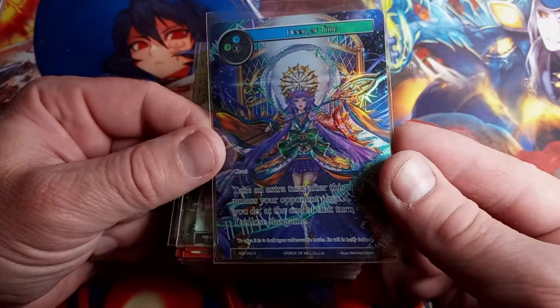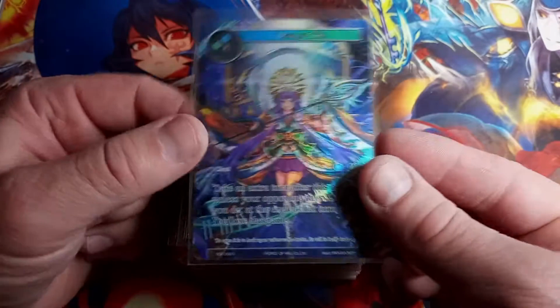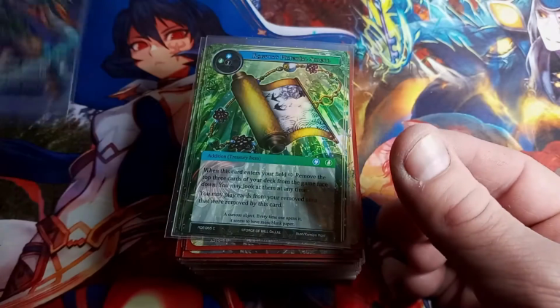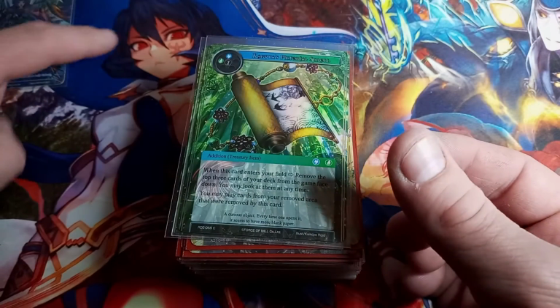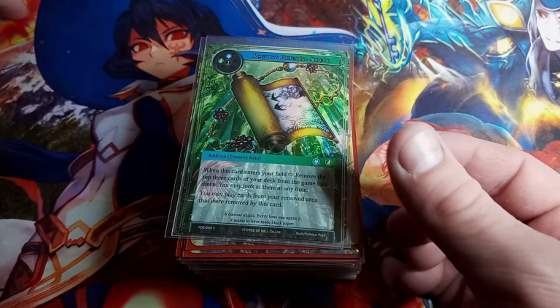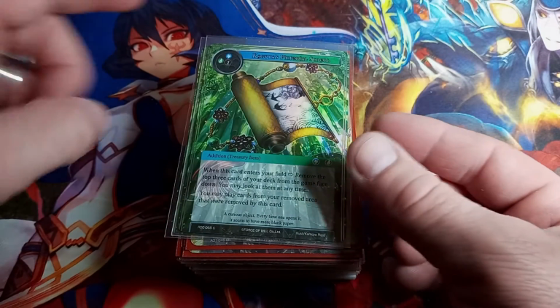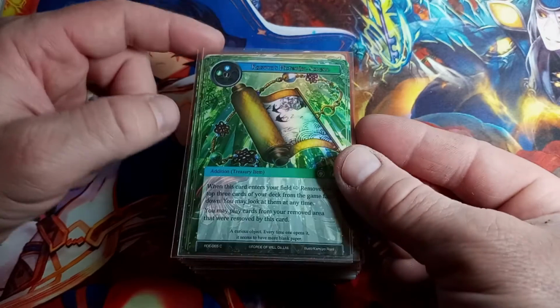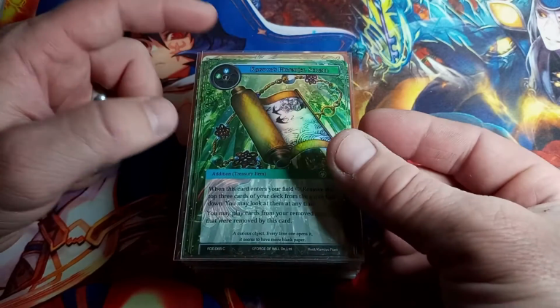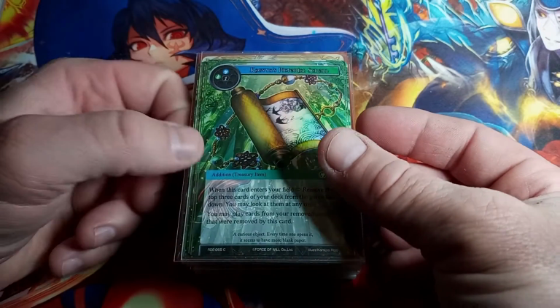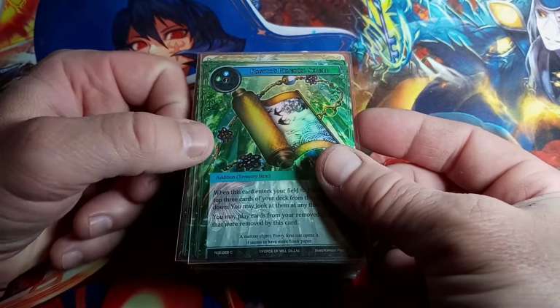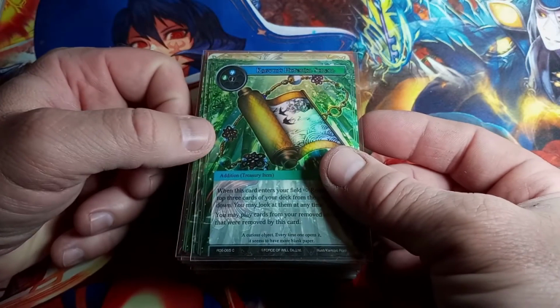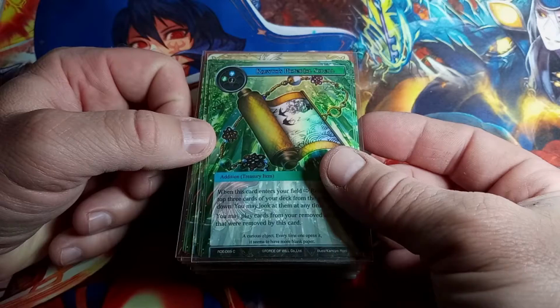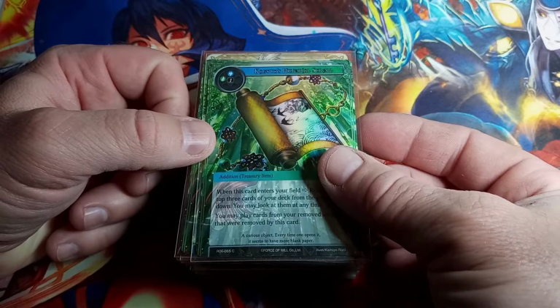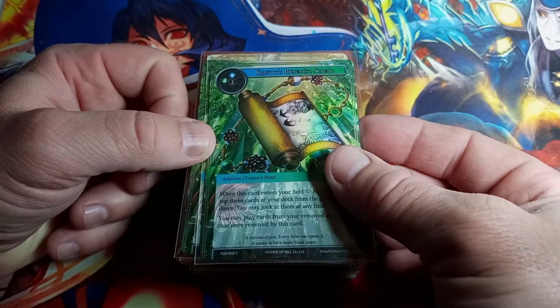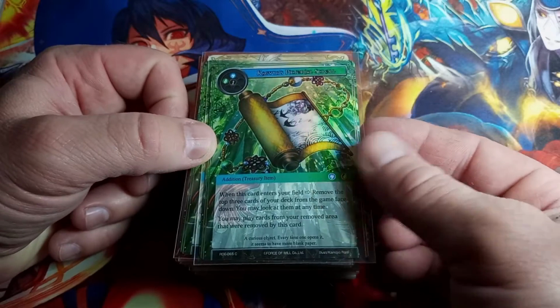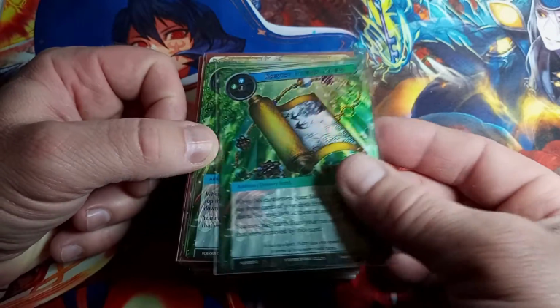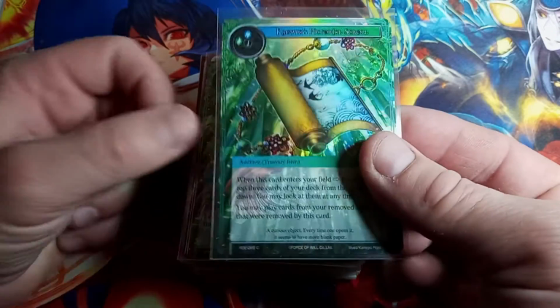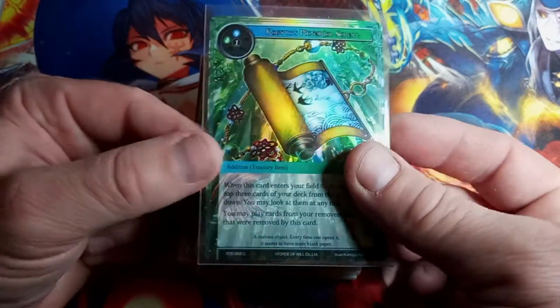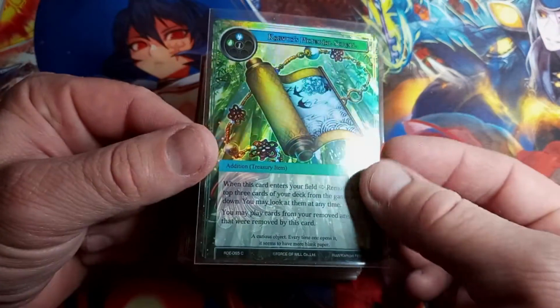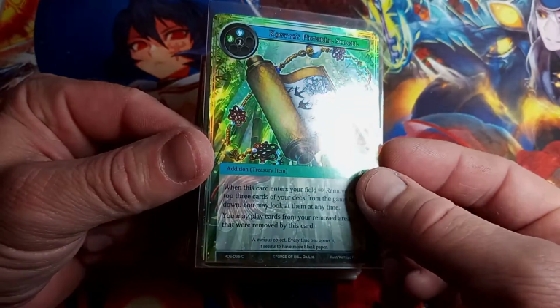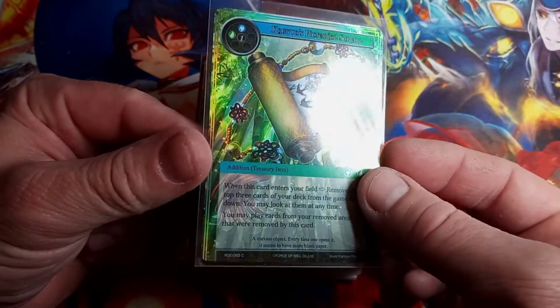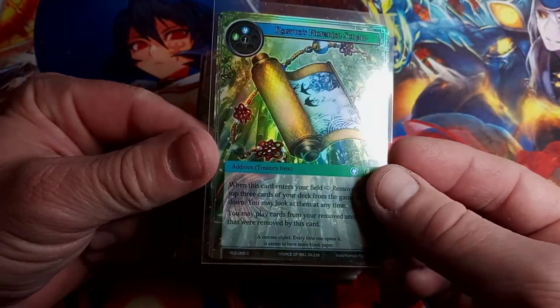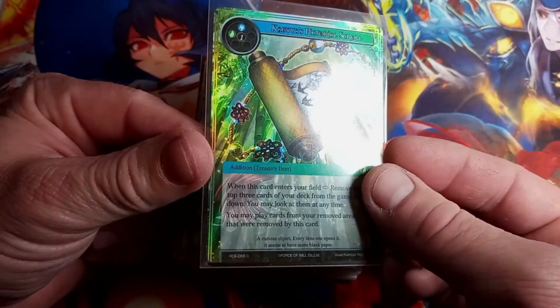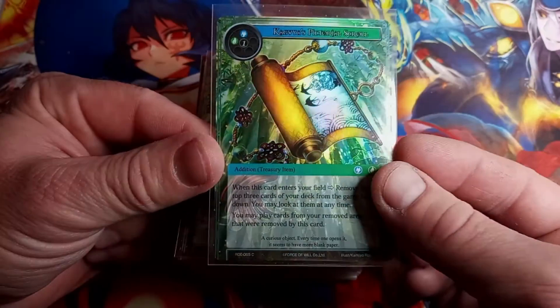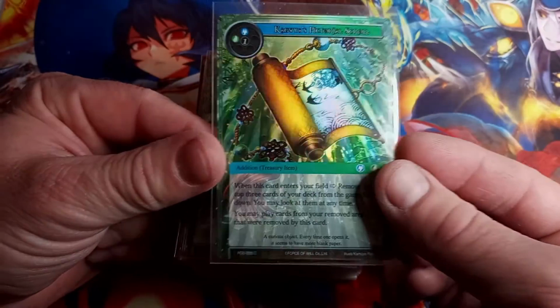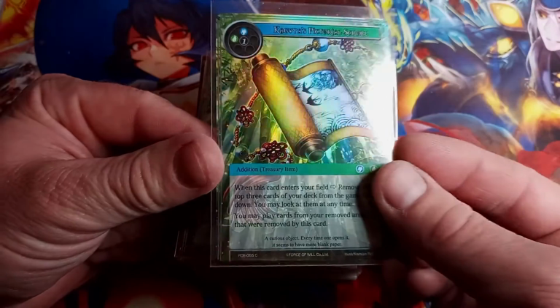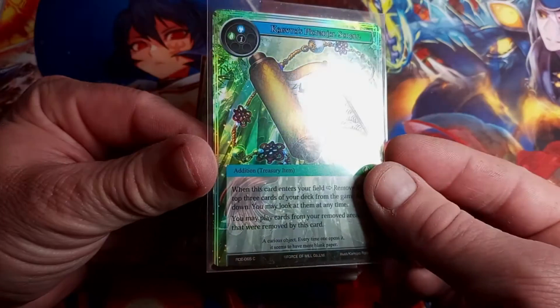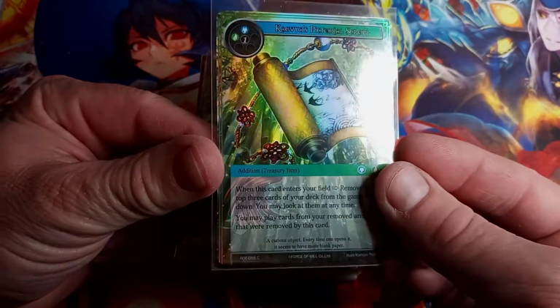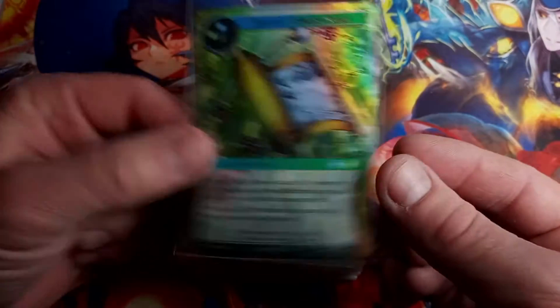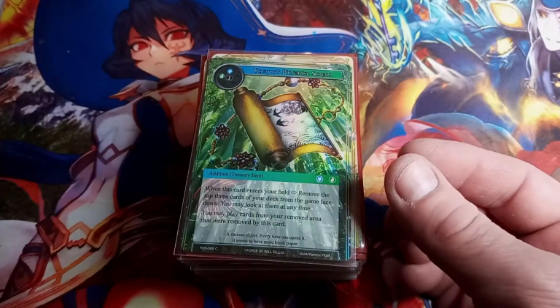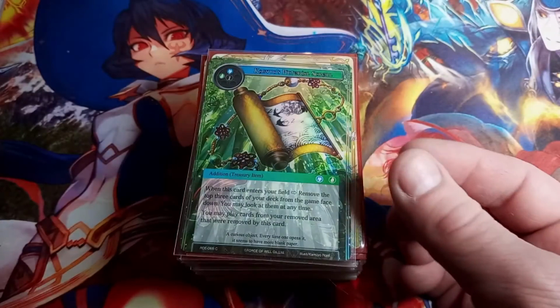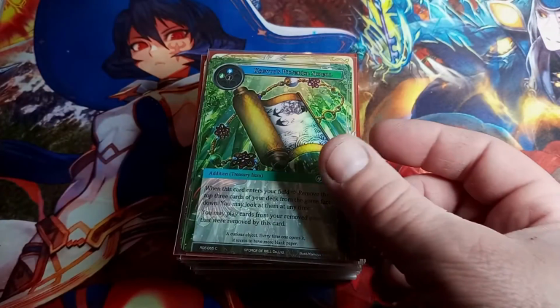Sick card, gotta say. Kagaya's Pictorial Scroll — RDE is the set, common, straight hollow, nothing too fancy.